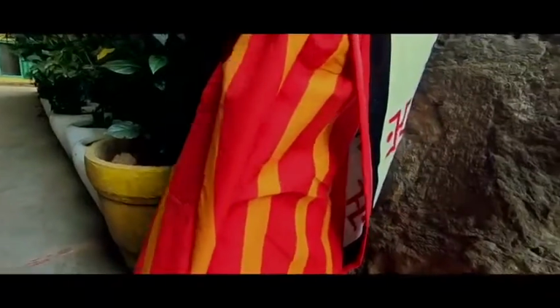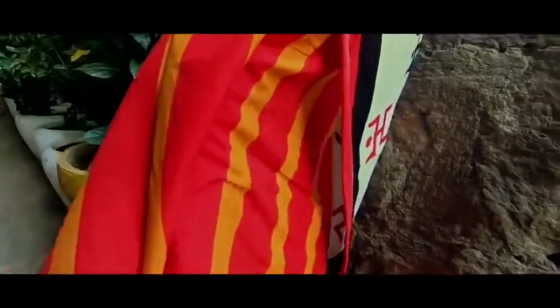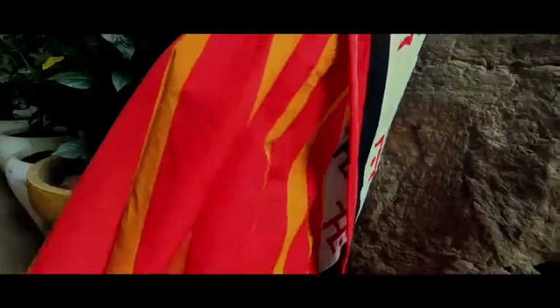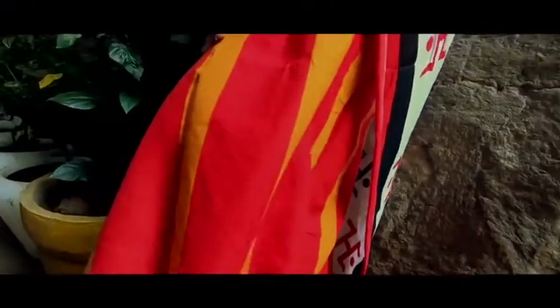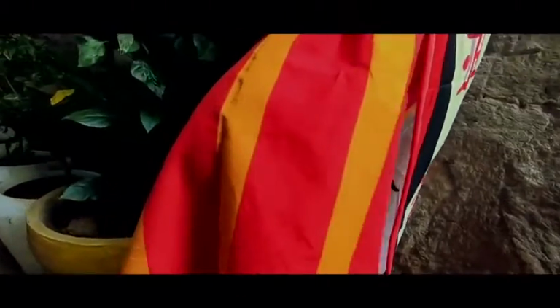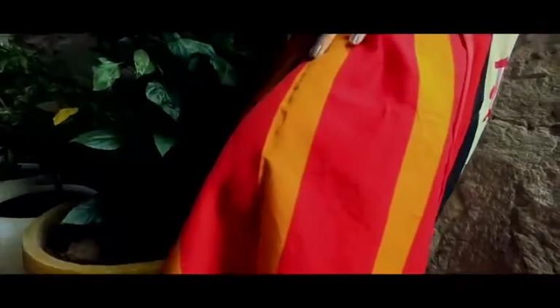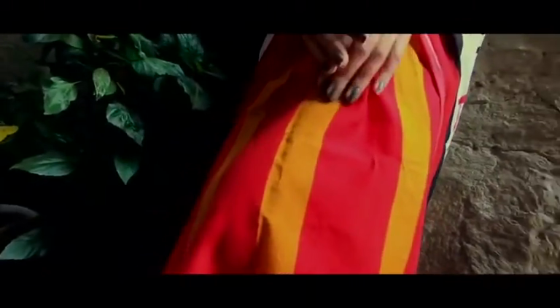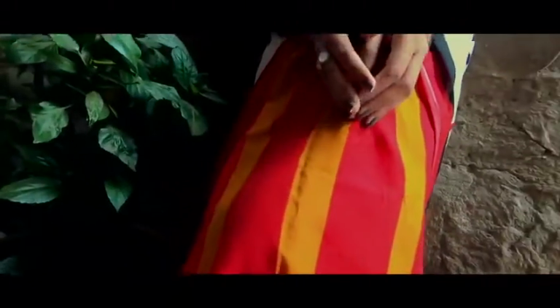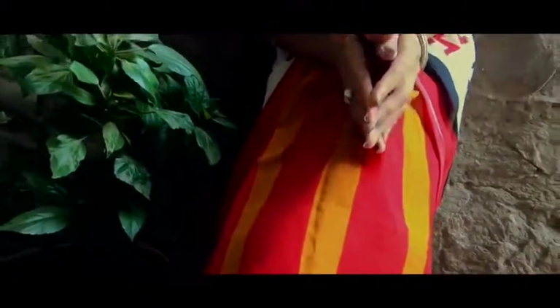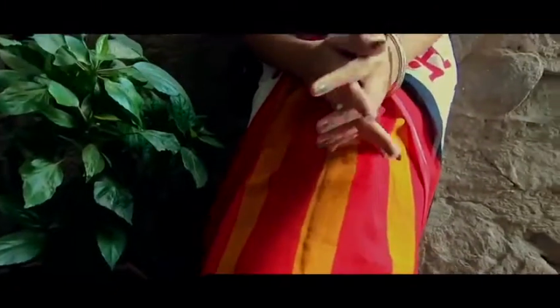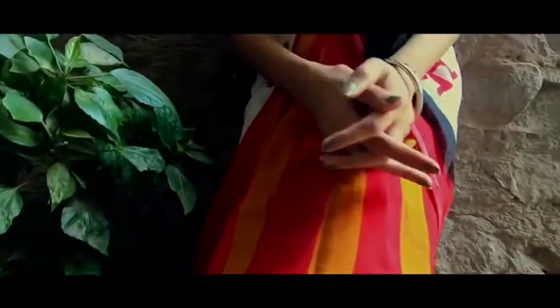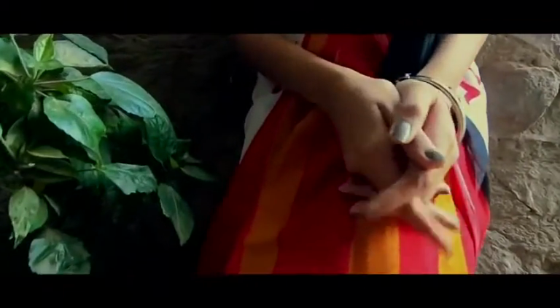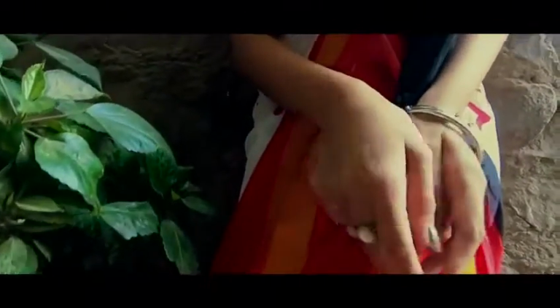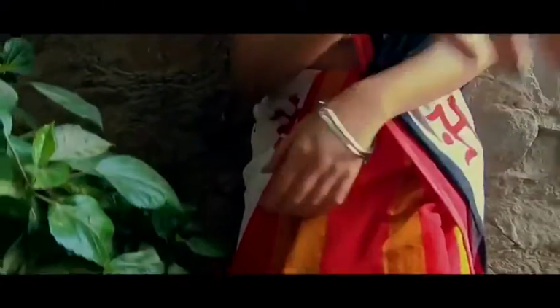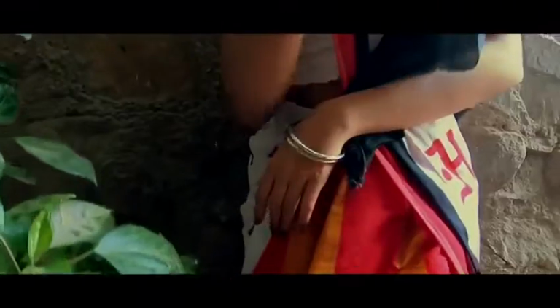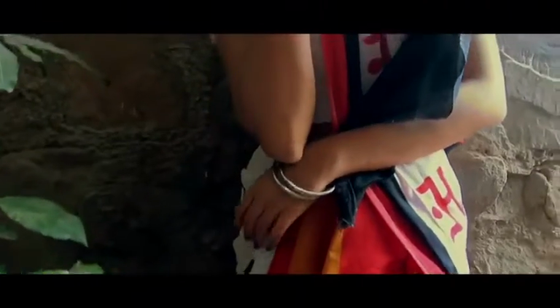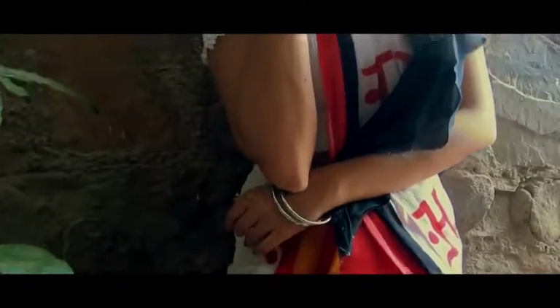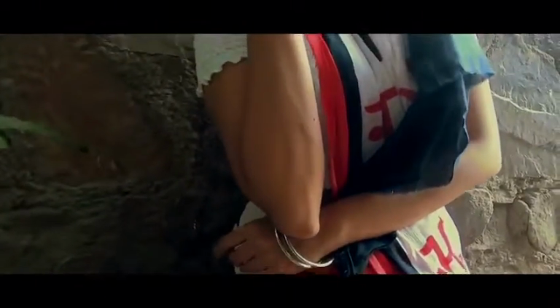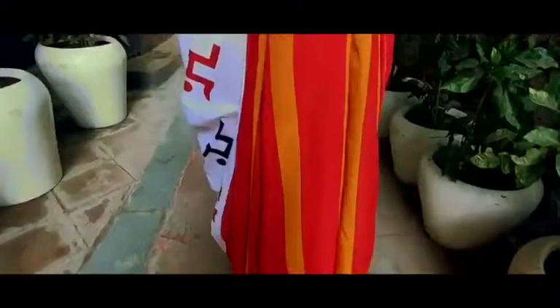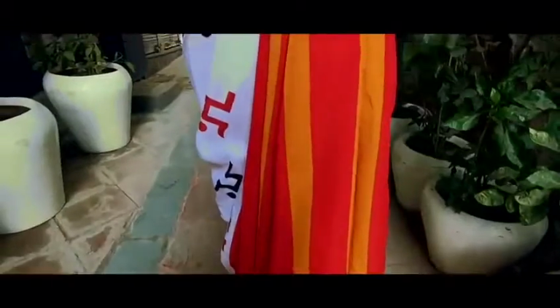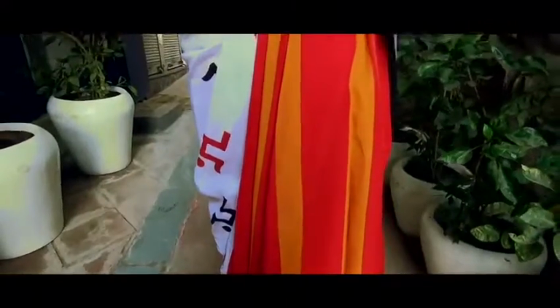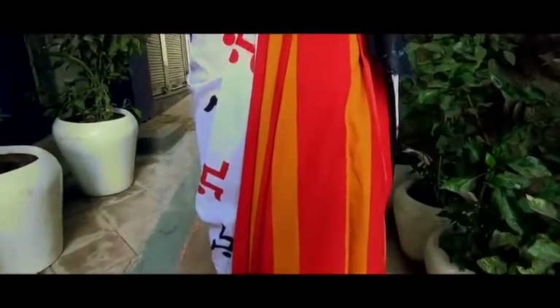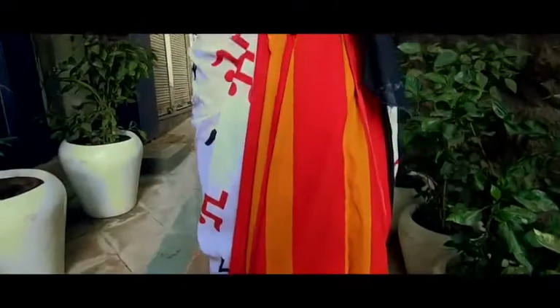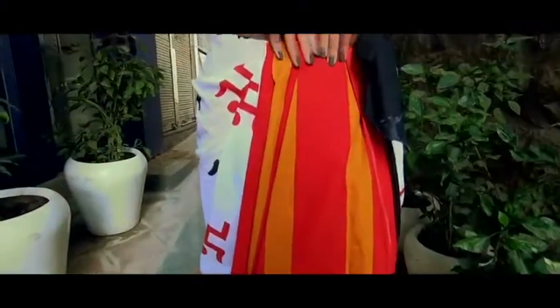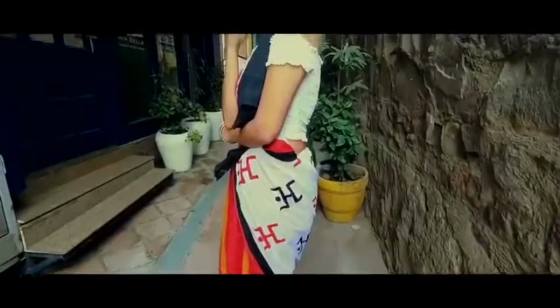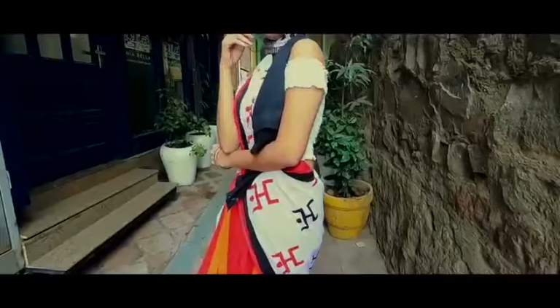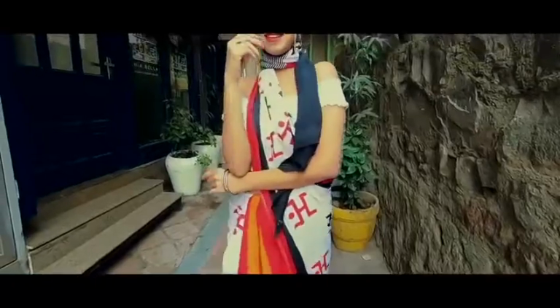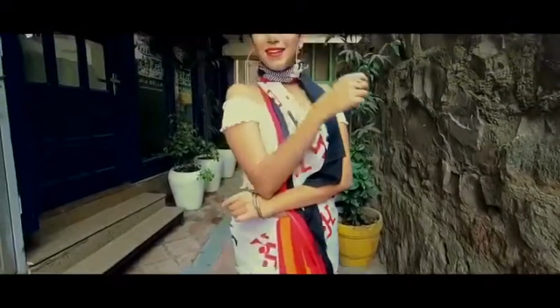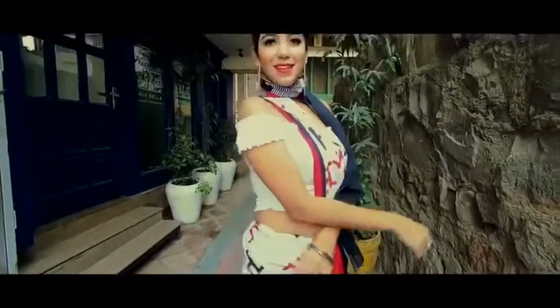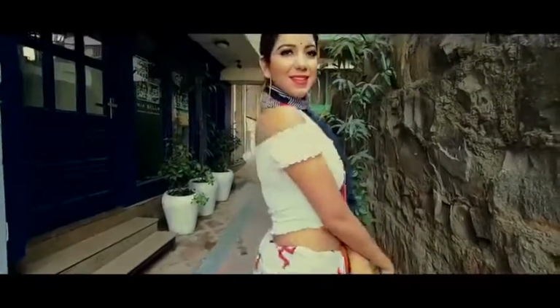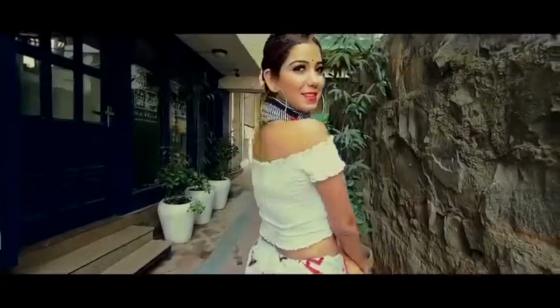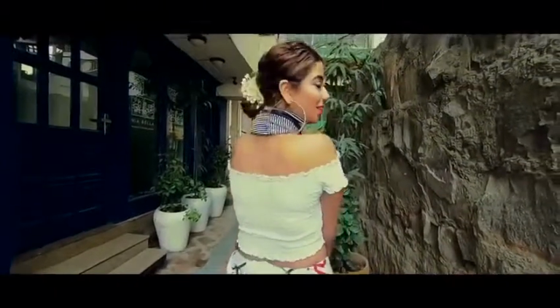I decided to go all fusion this time. I paired up this printed saree with an off-shoulder white plain top and sneakers. I also decided to style this saree in a very, very different way by rolling up the pallu round my neck.